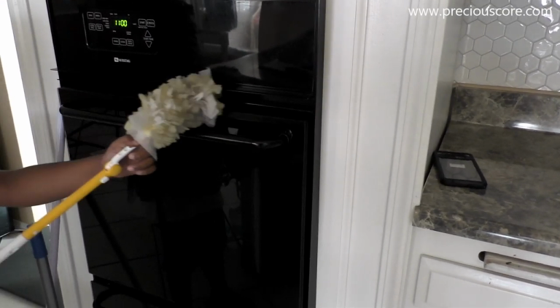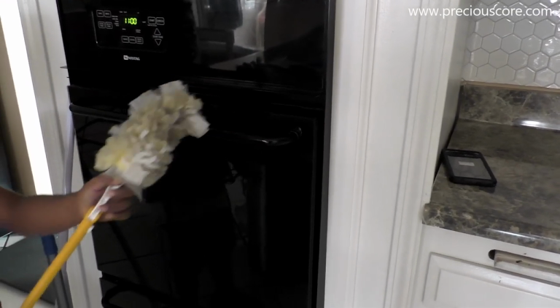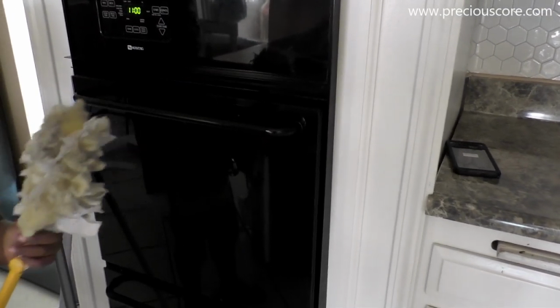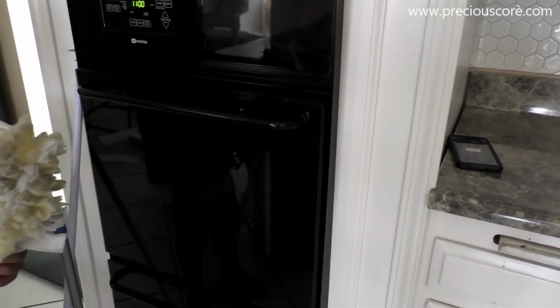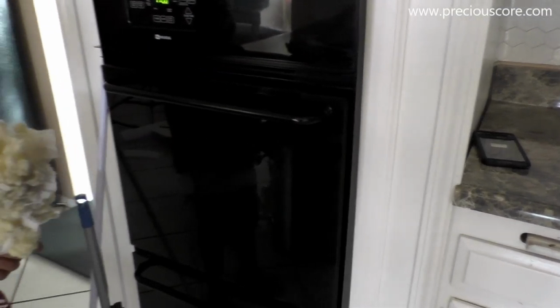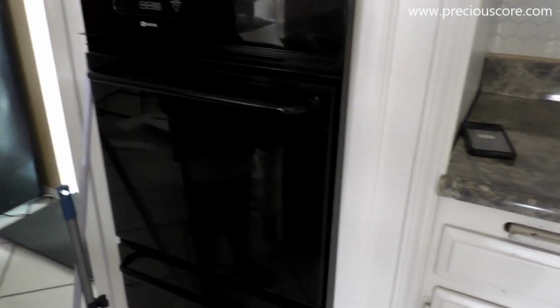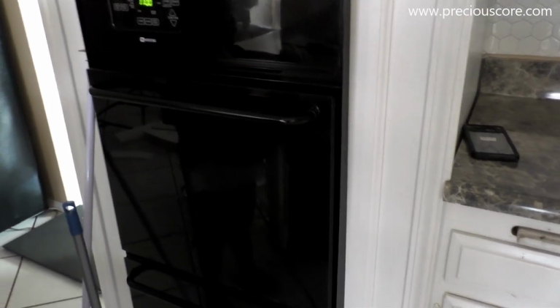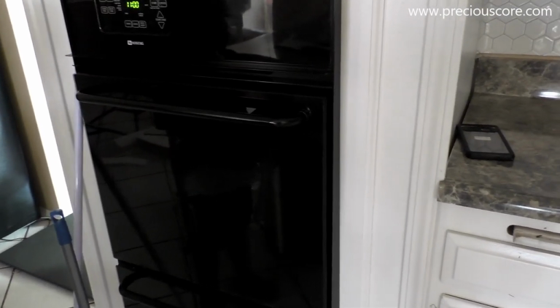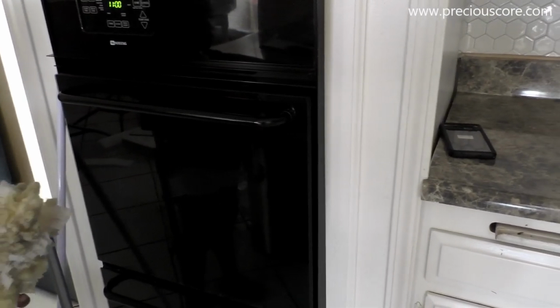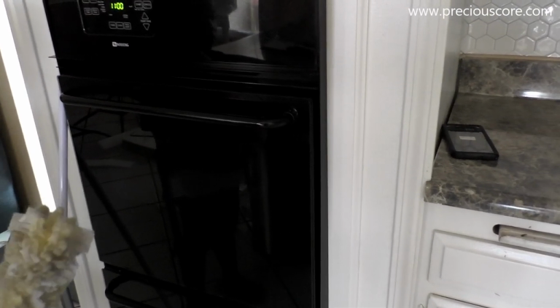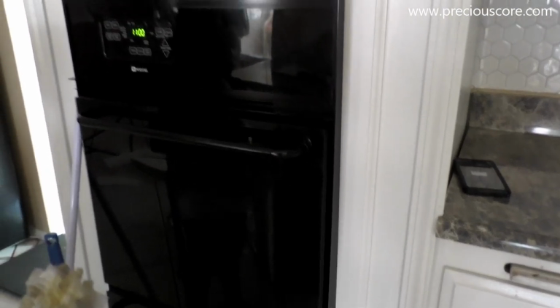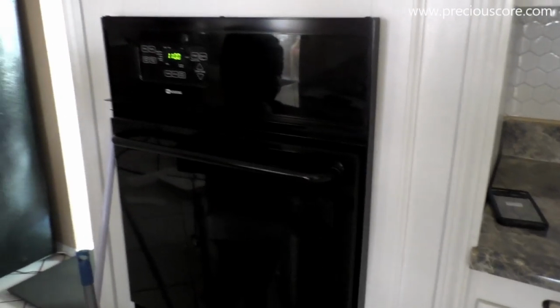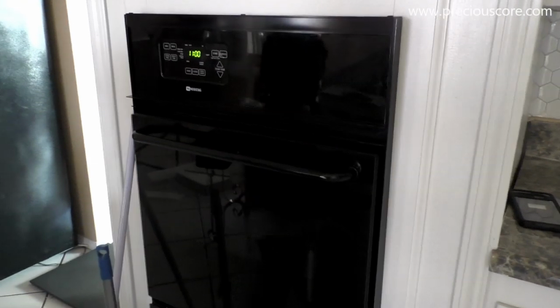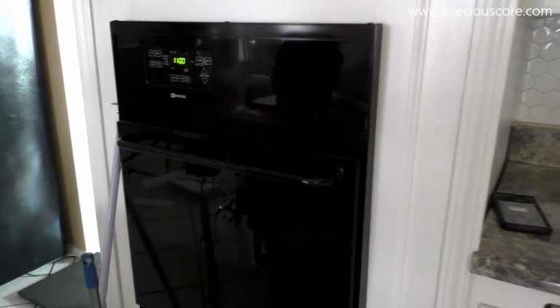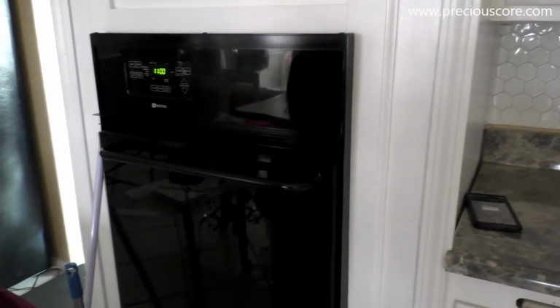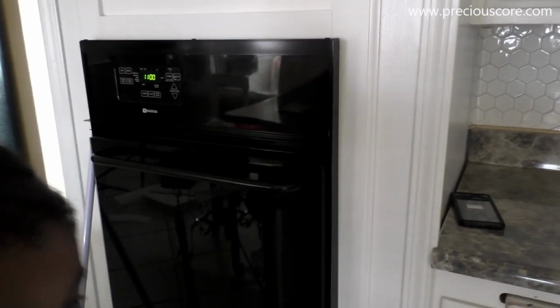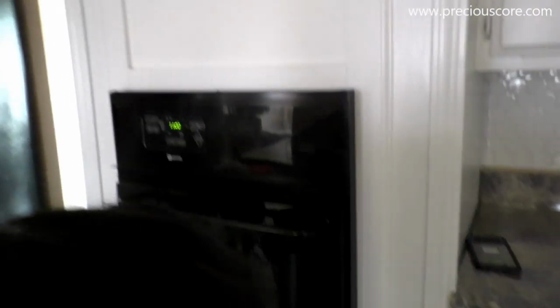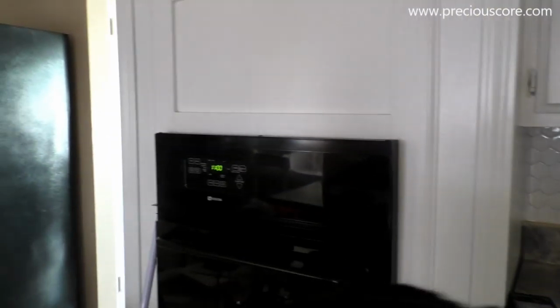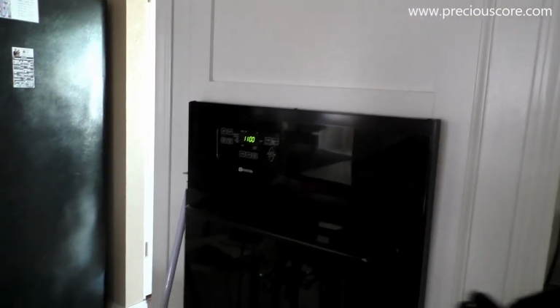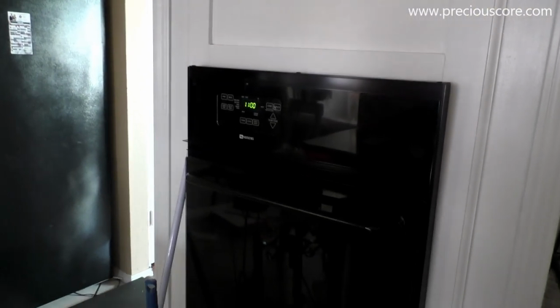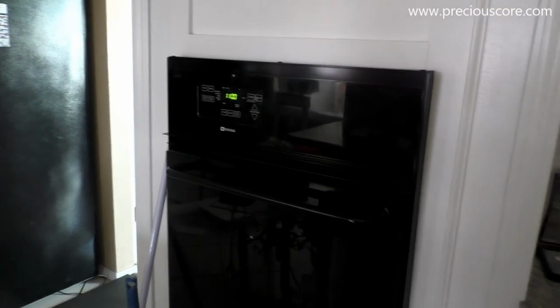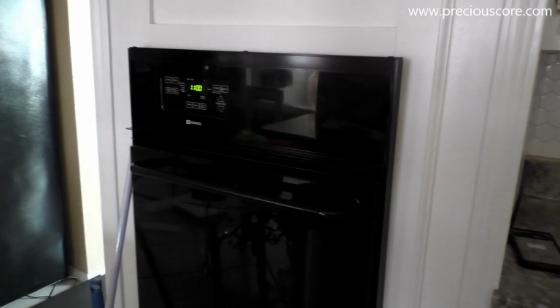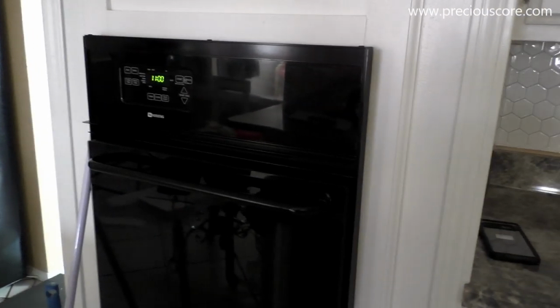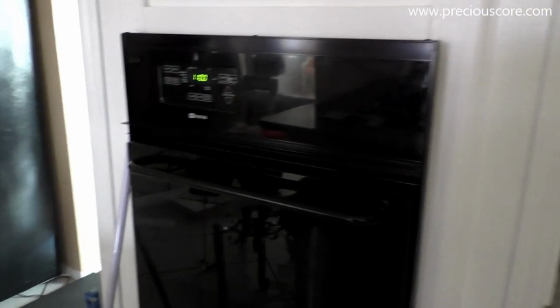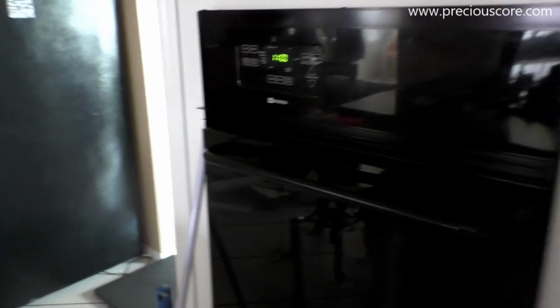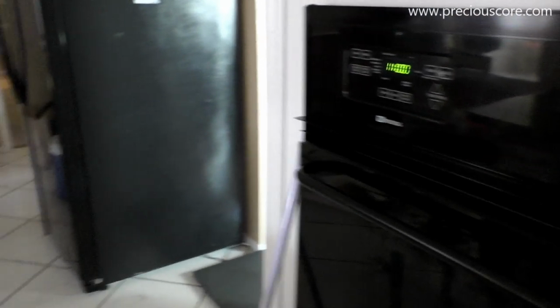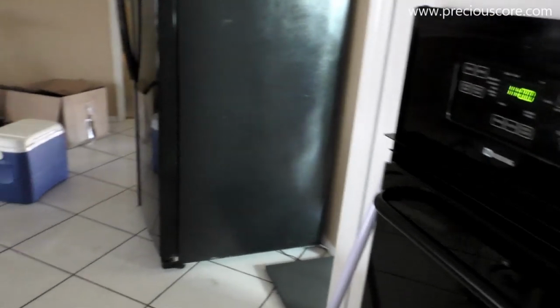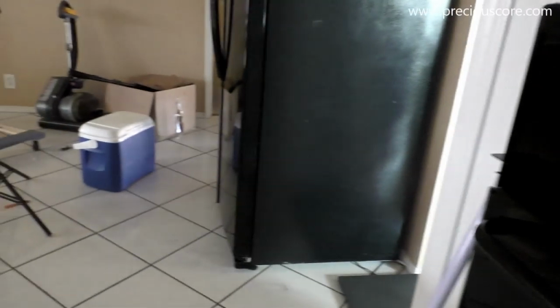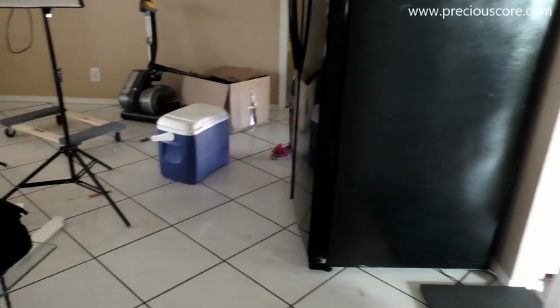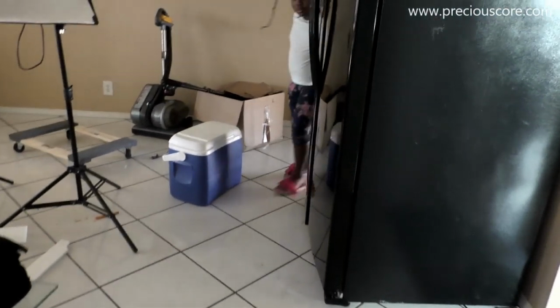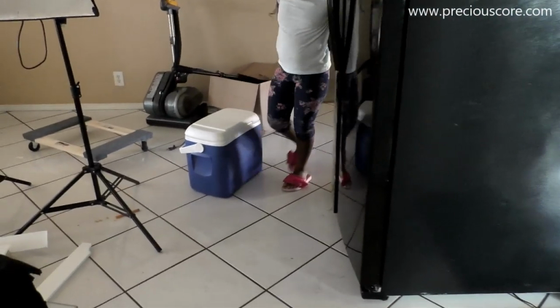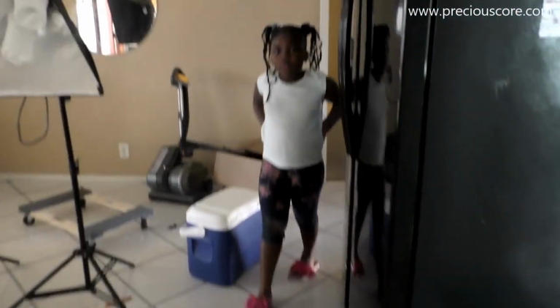Because the oven was so small, I could not quite fit large baking sheets into it. So I'm excited that I now have bigger ovens in the new kitchen — I'm going to show you guys.